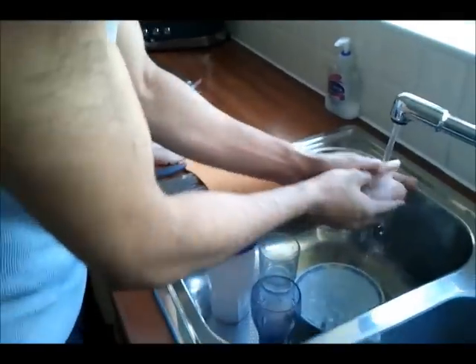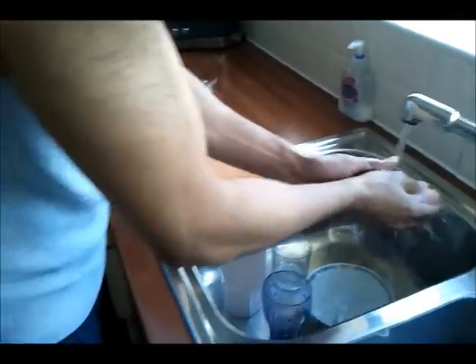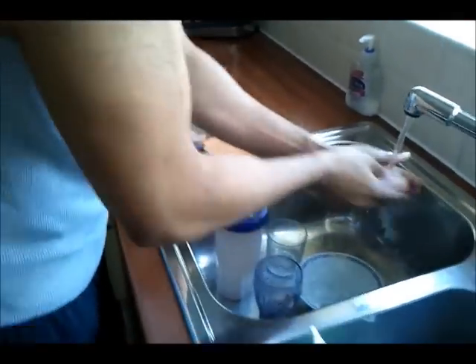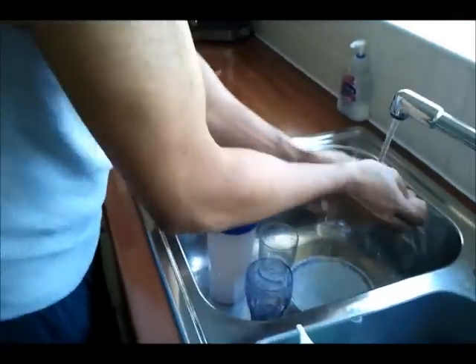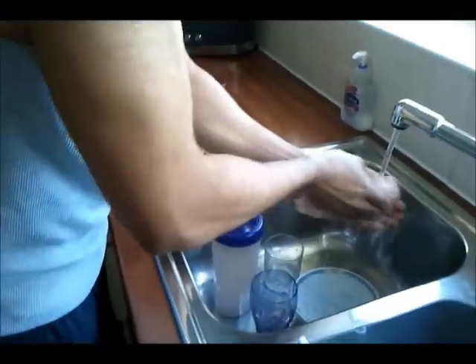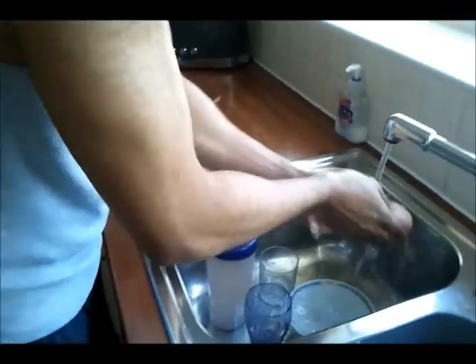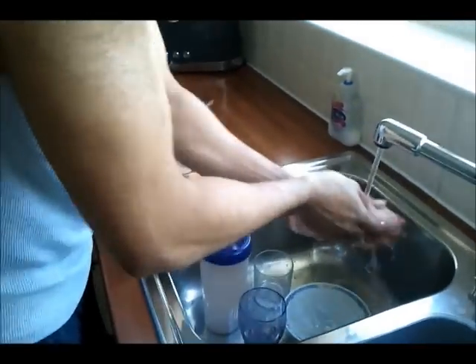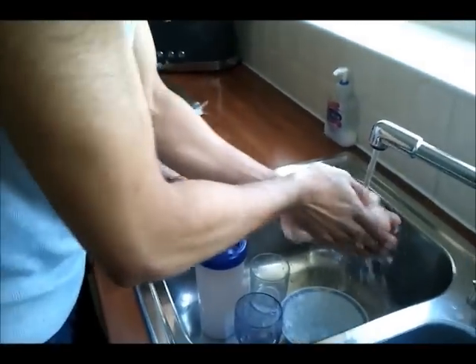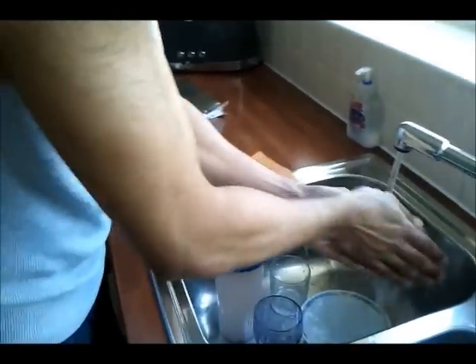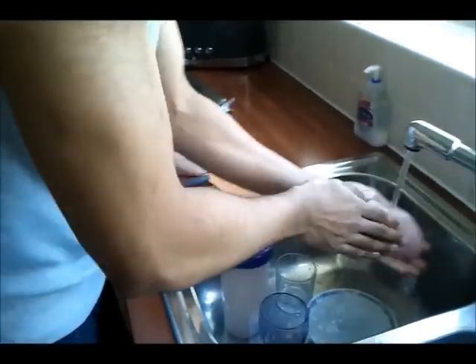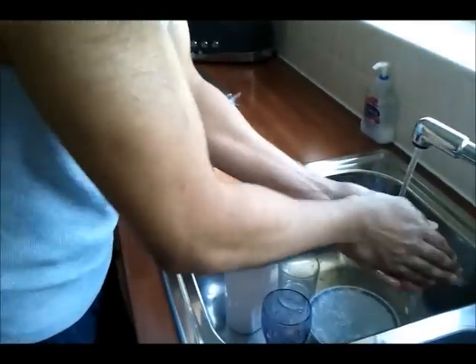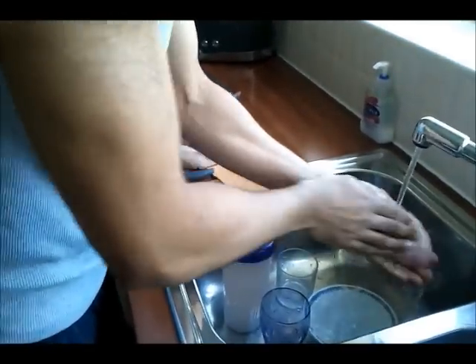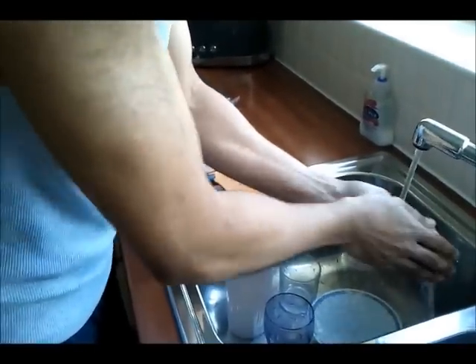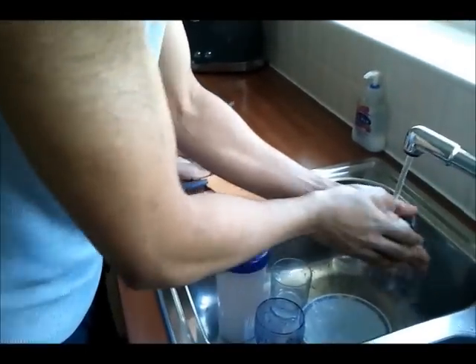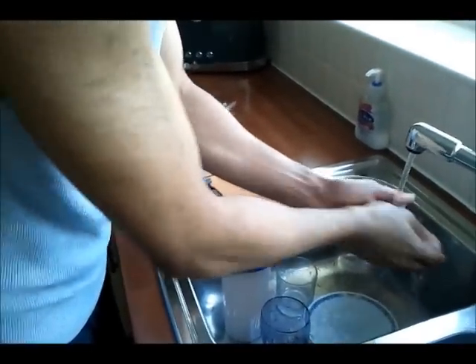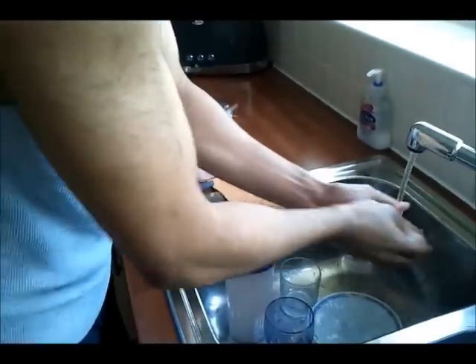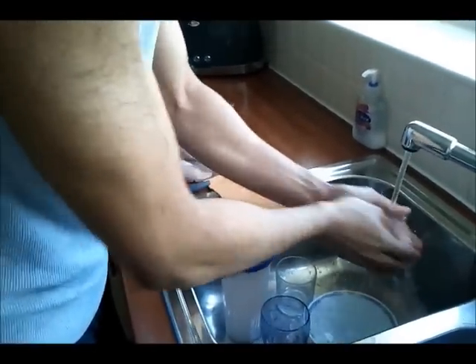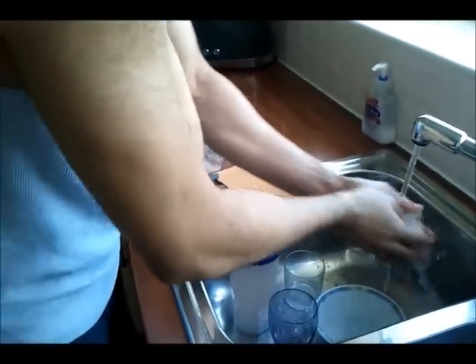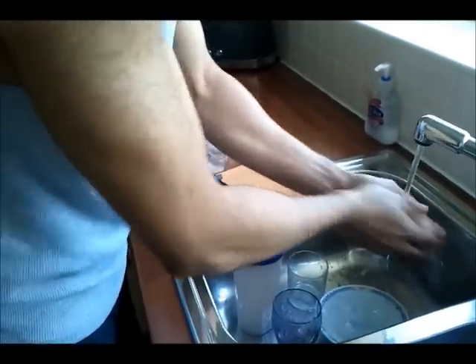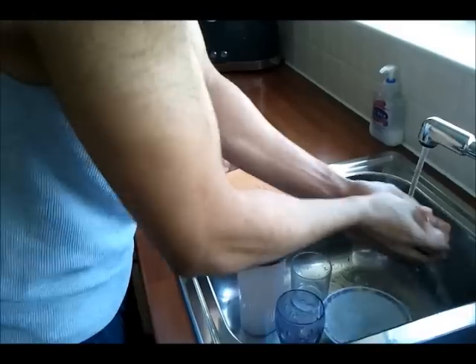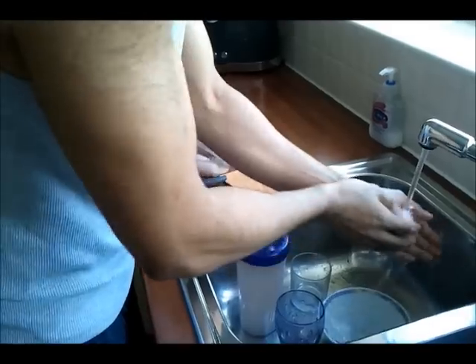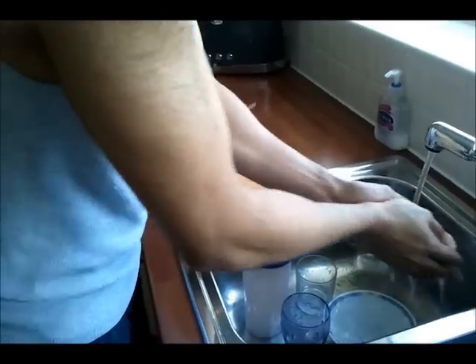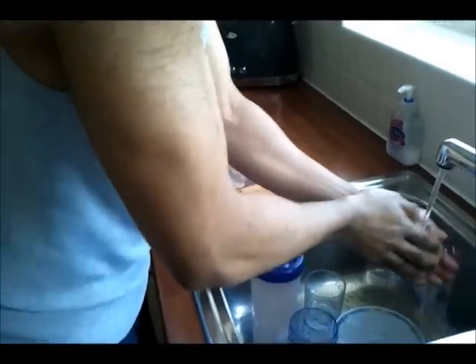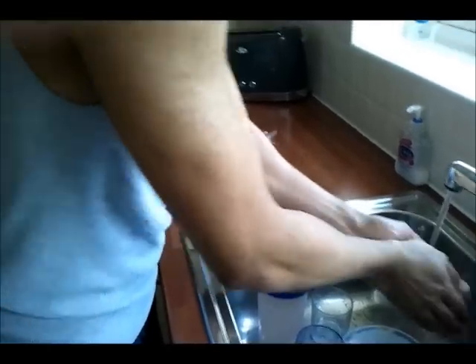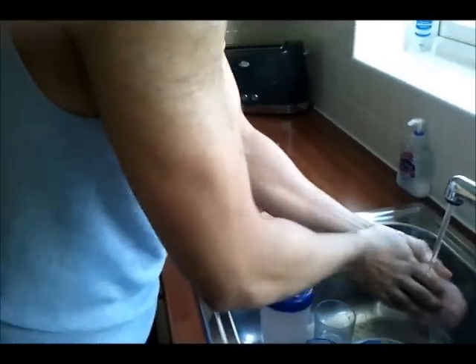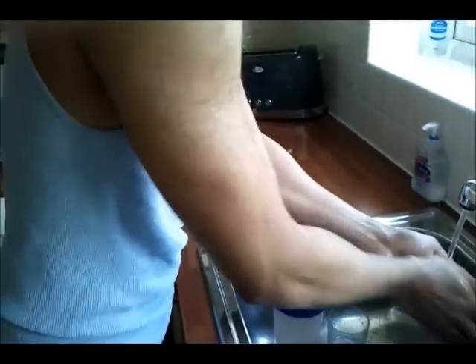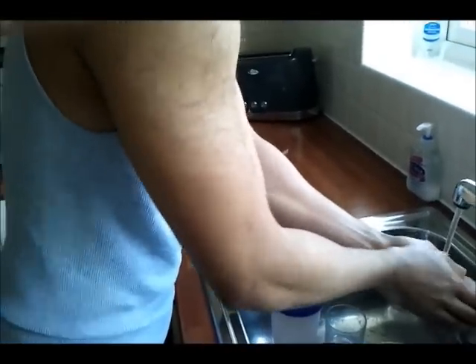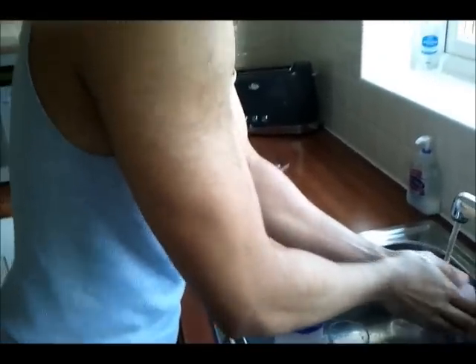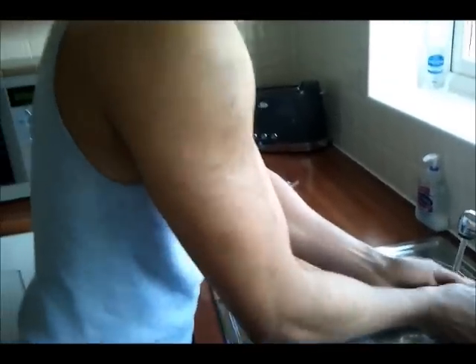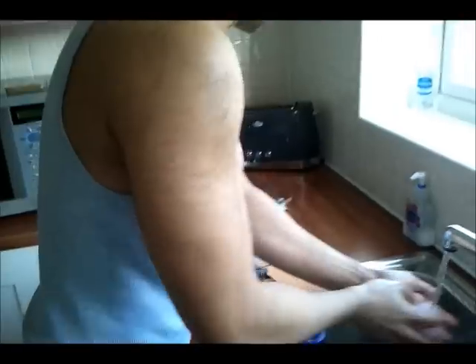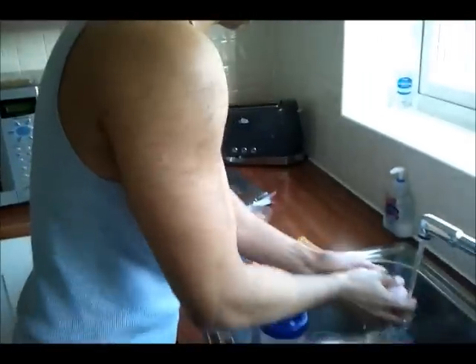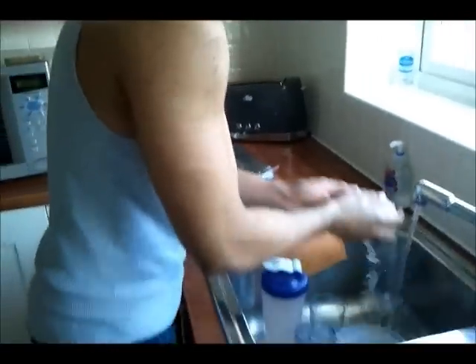I also had peas and sweetcorn which are added to the rice, but you don't have to add these if you don't want to. I also chose to cook brown rice to make it even healthier.